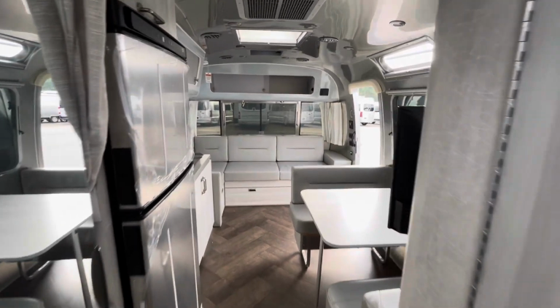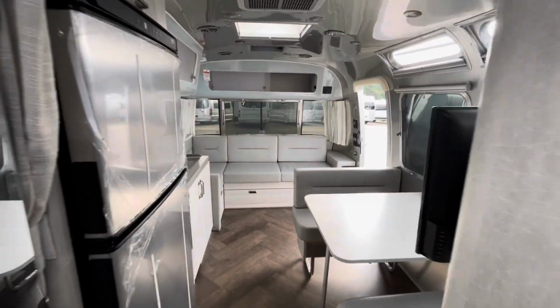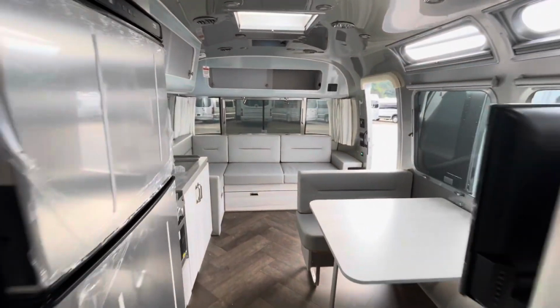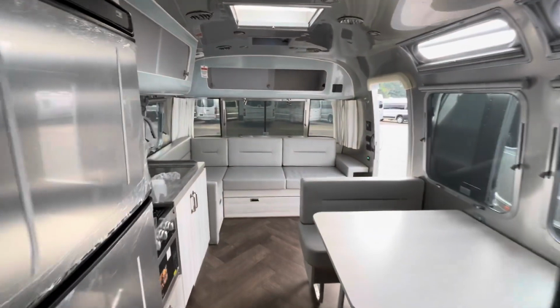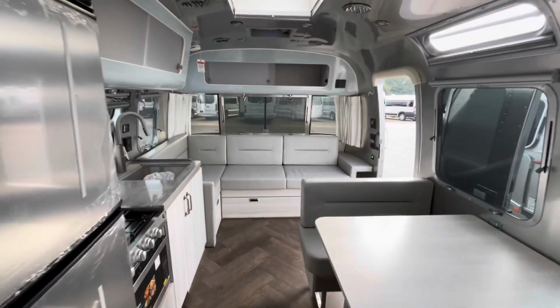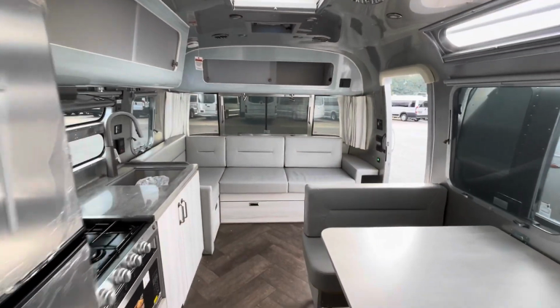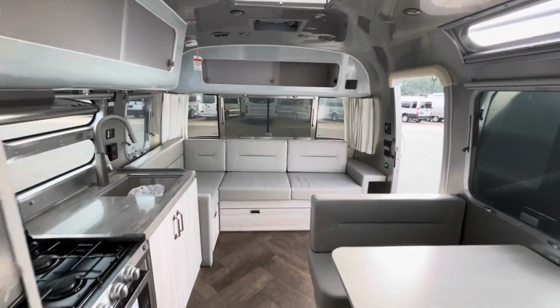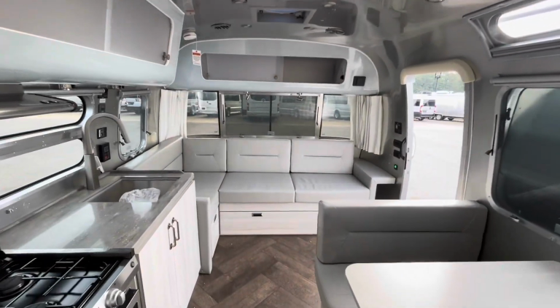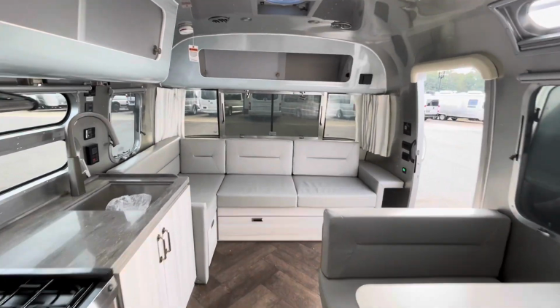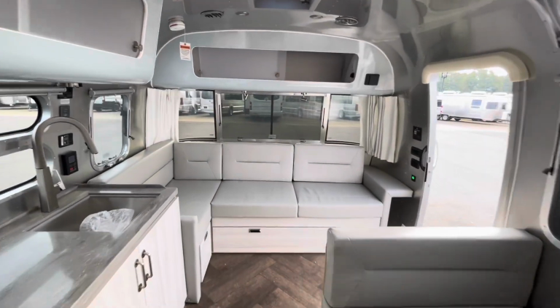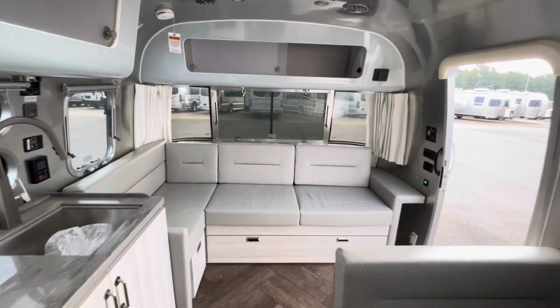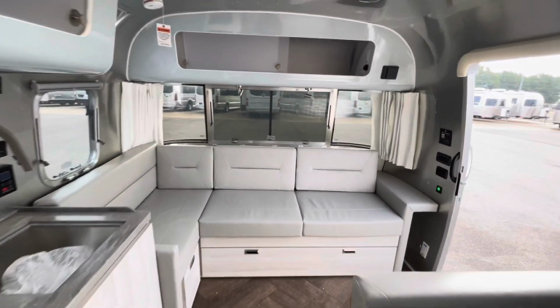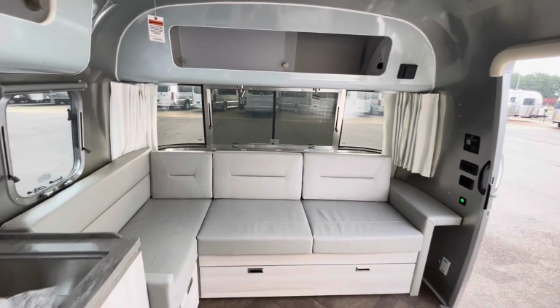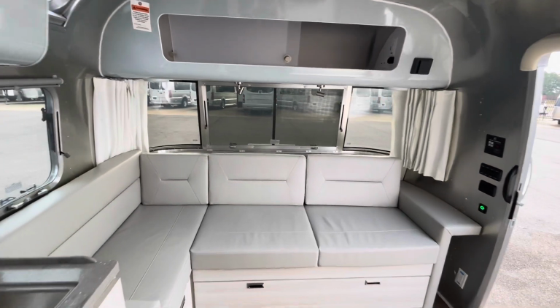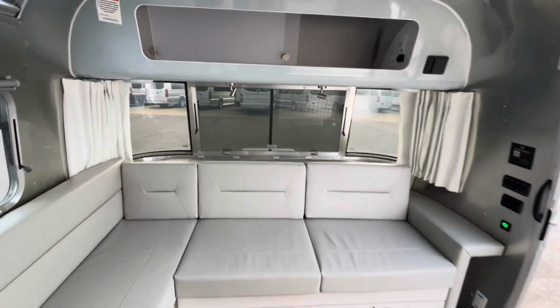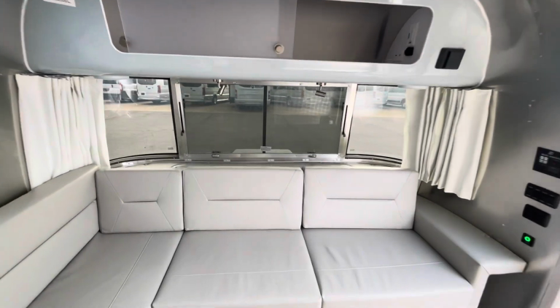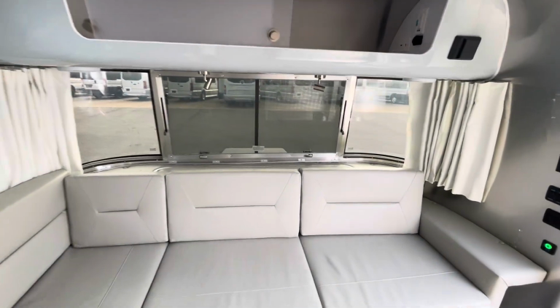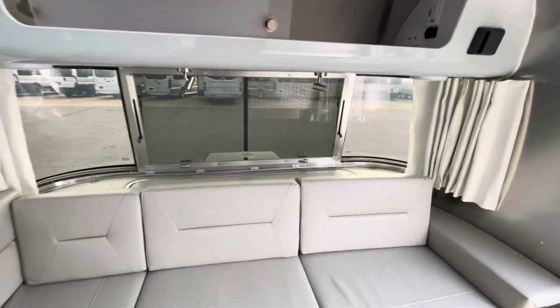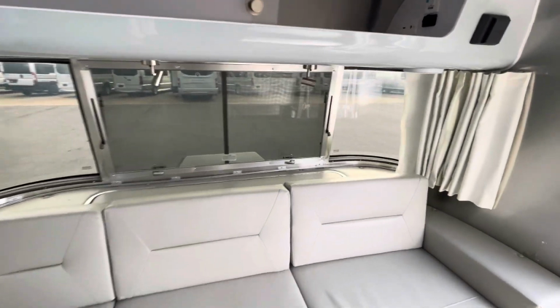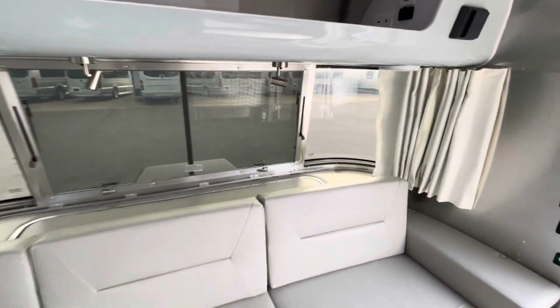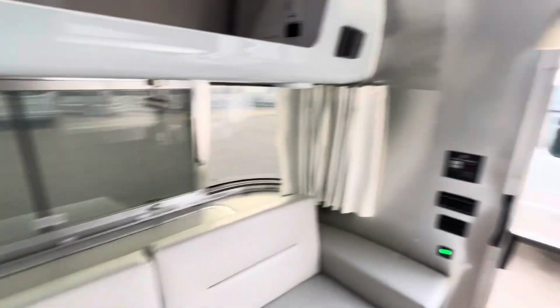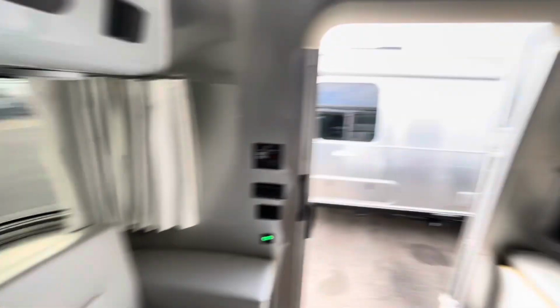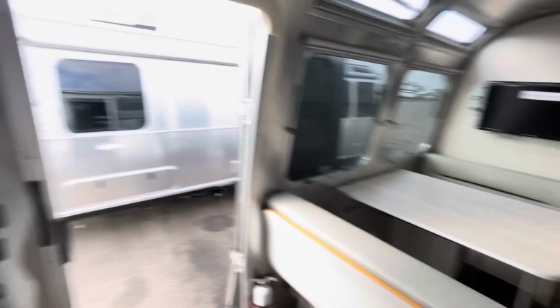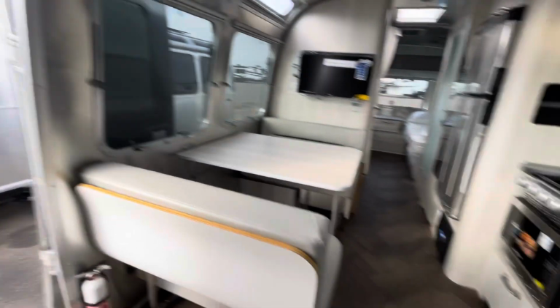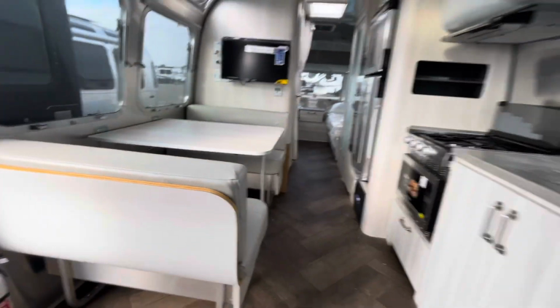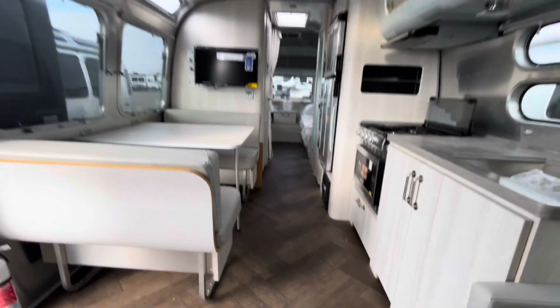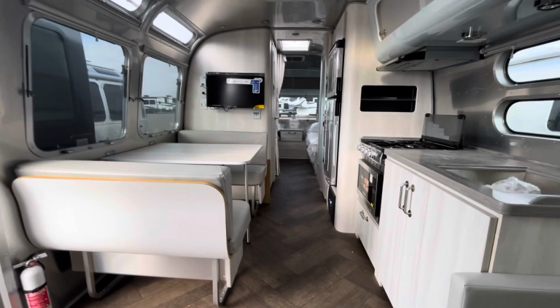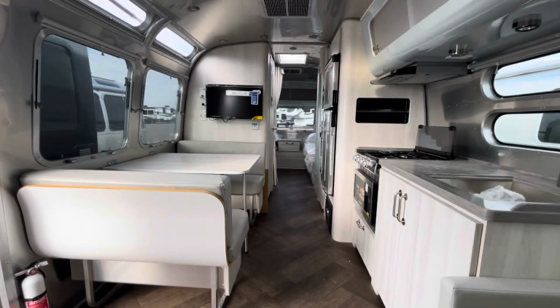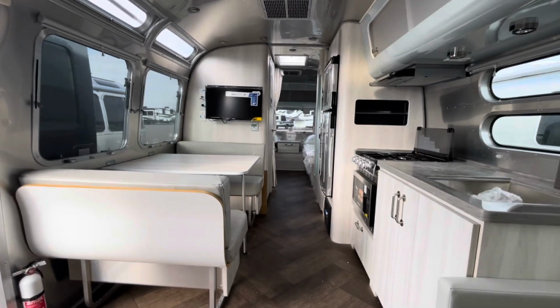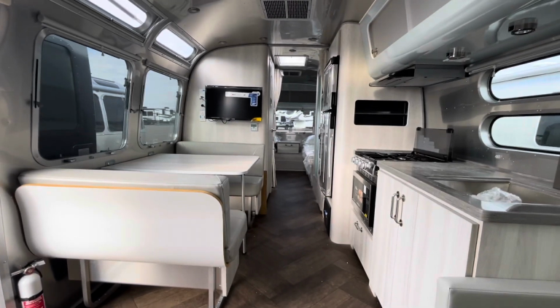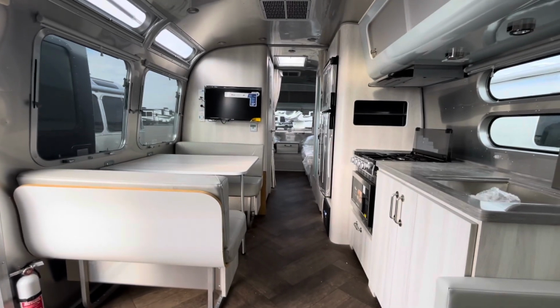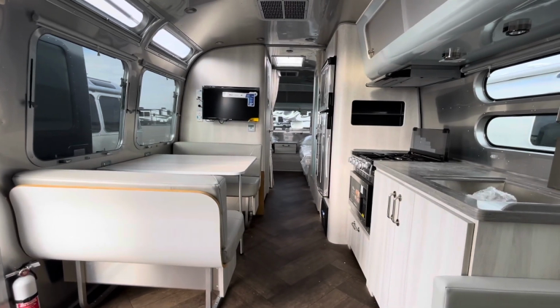I just think that the design elements they use in this are very detail-oriented. Very, very pretty — very beautiful trailer.